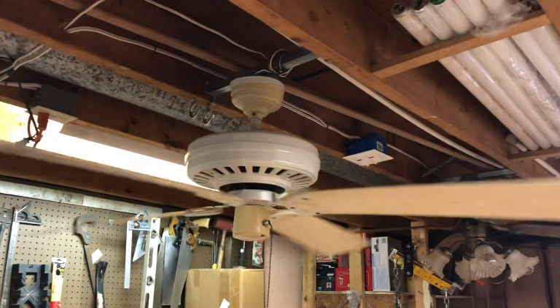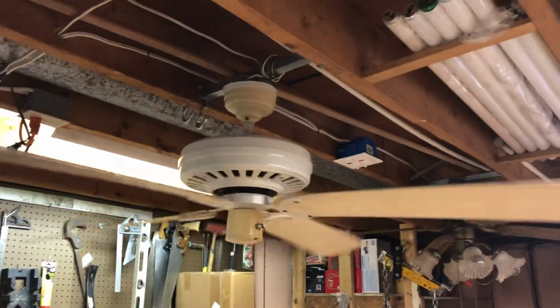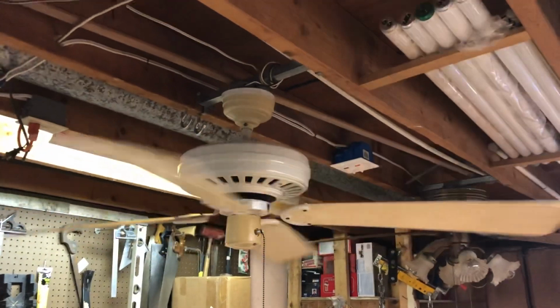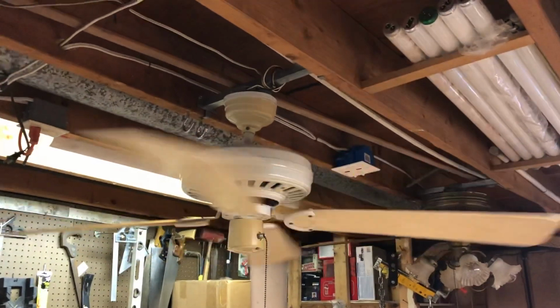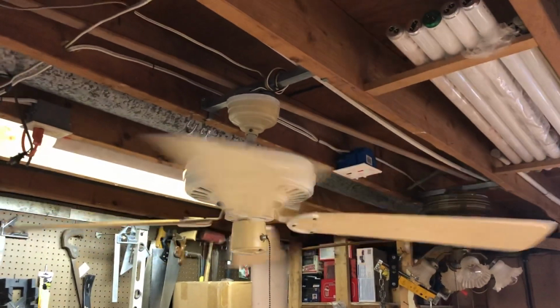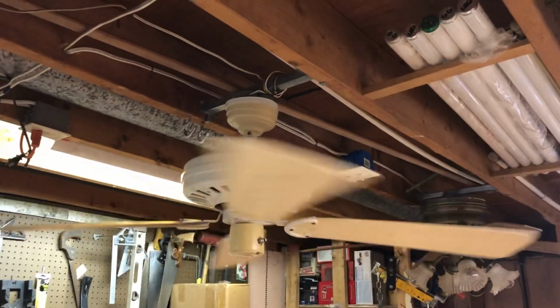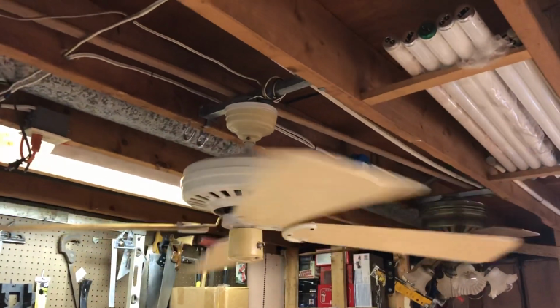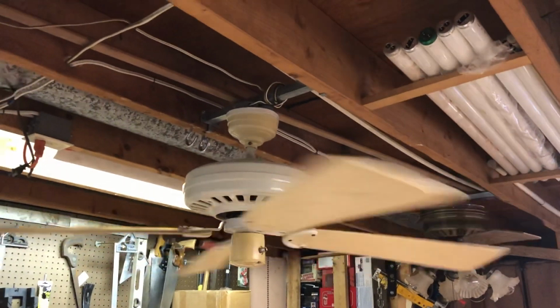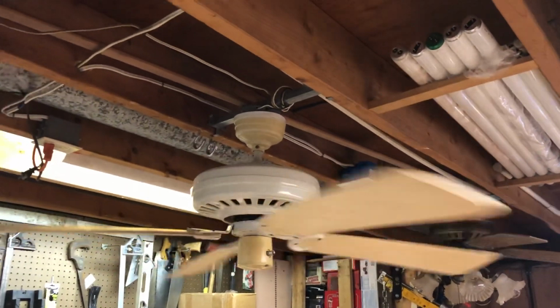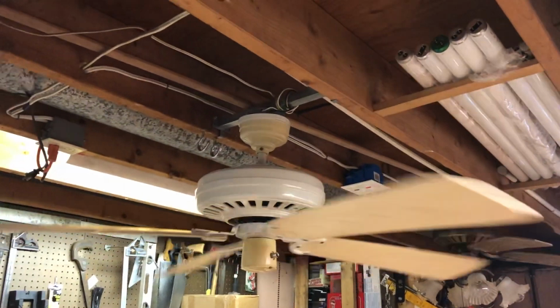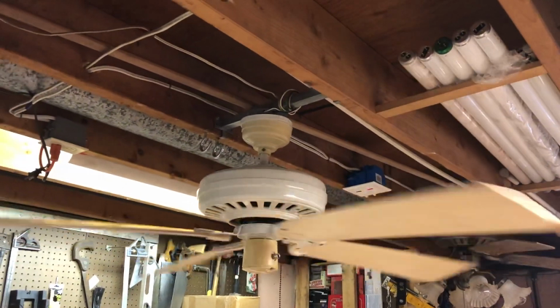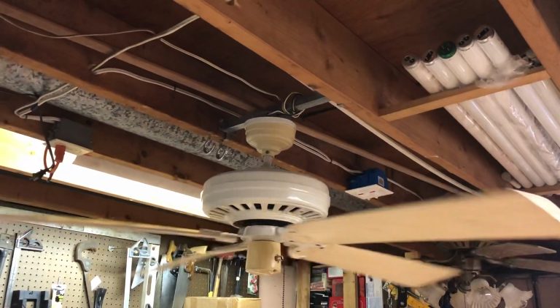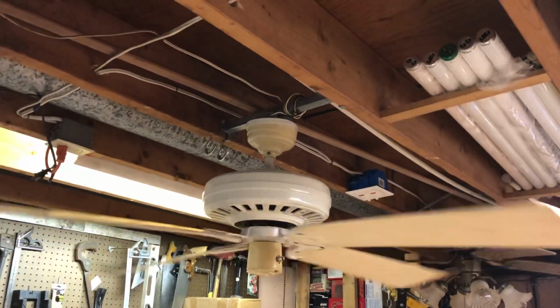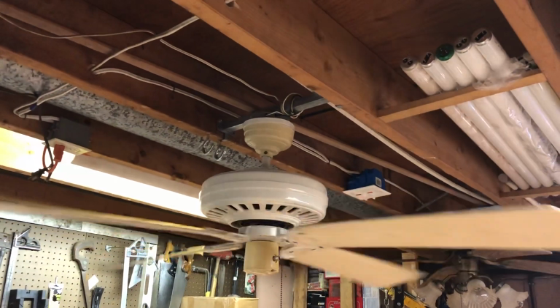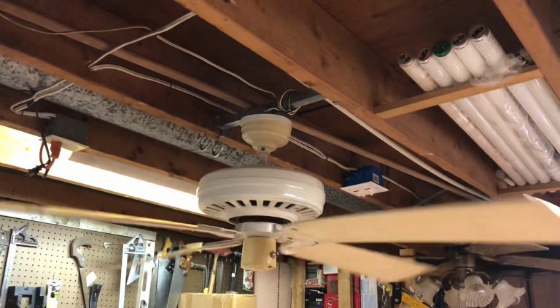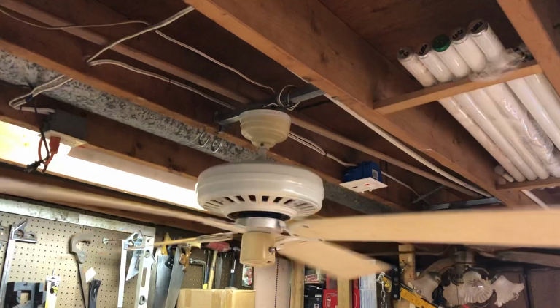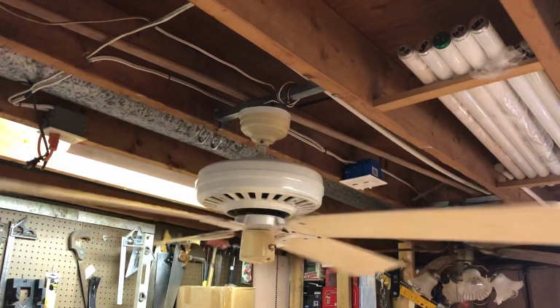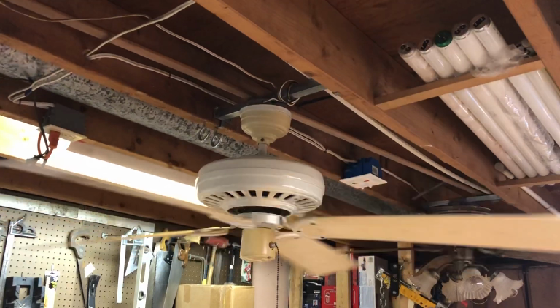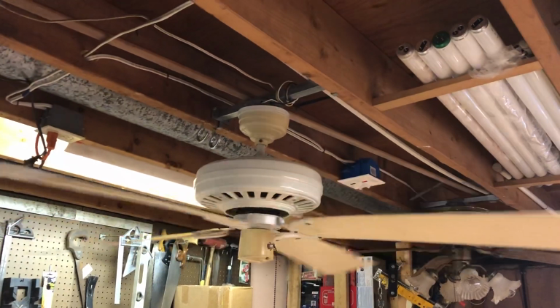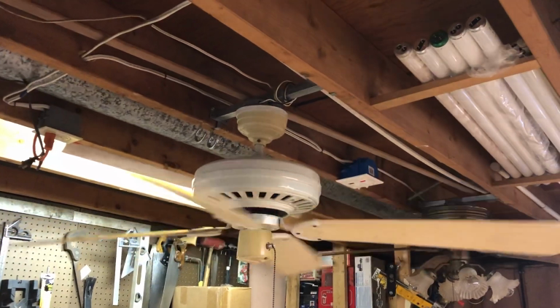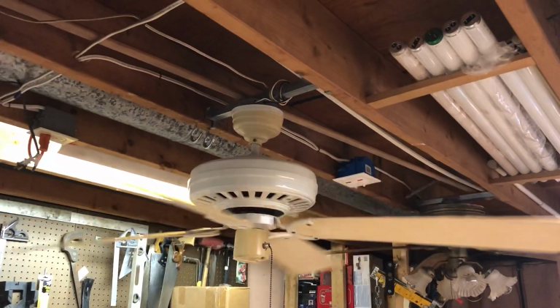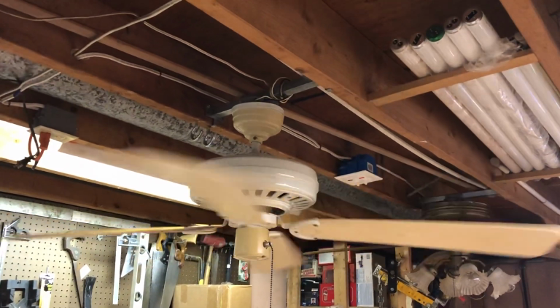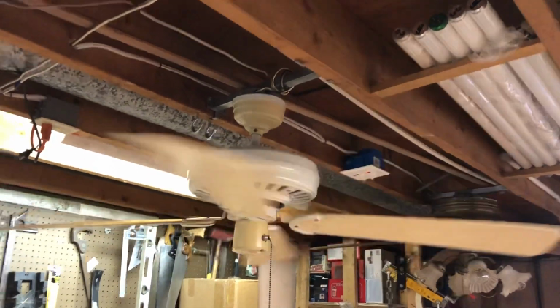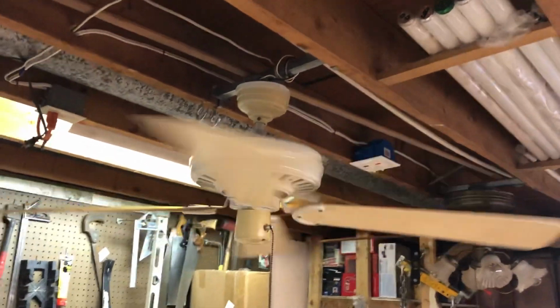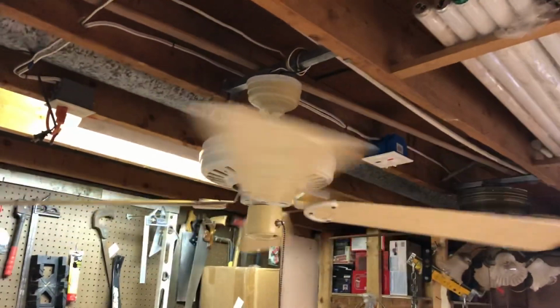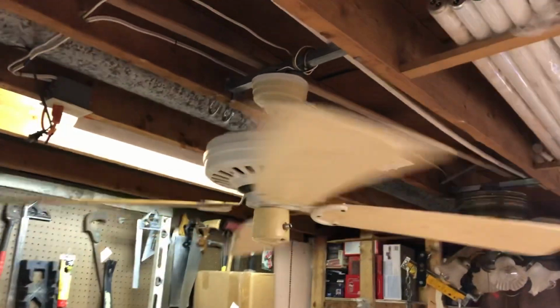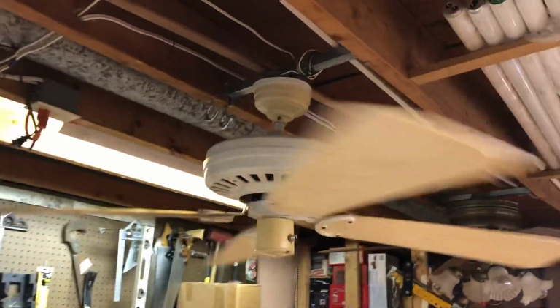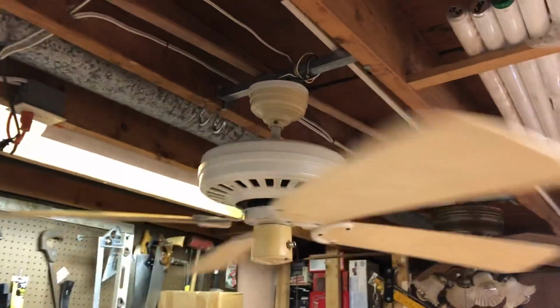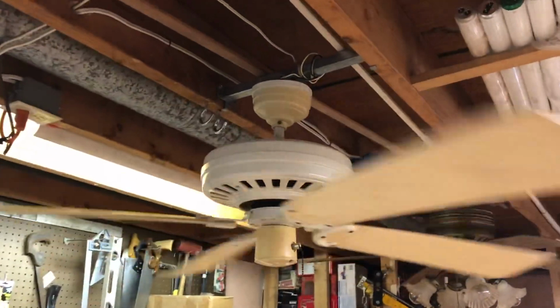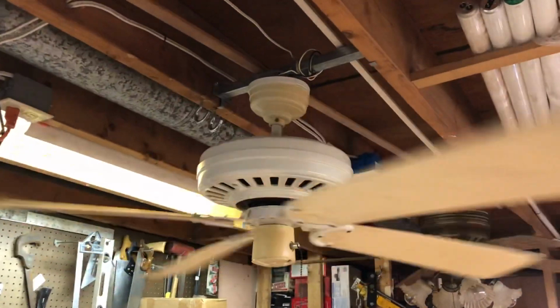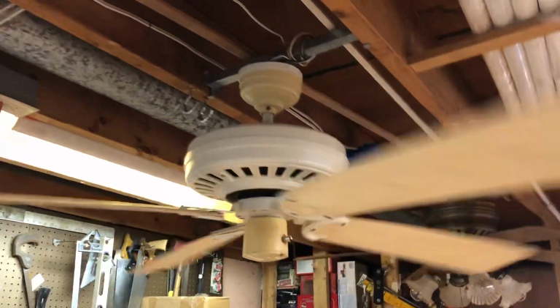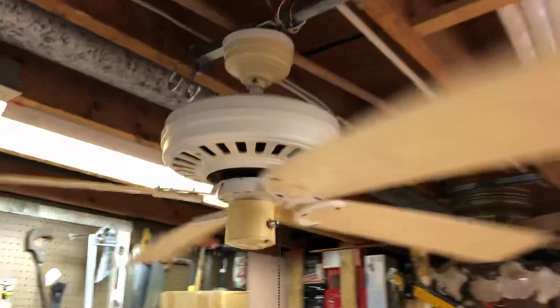One nice thing about these plastic fans is that they're naturally very quiet. The plastic dampens any kind of motor vibration noises.